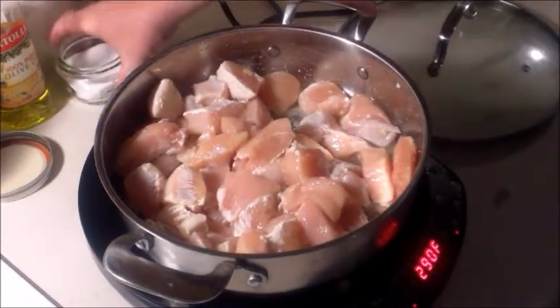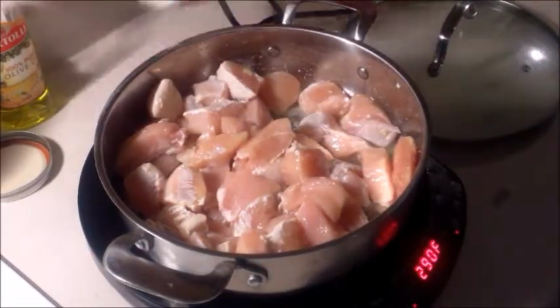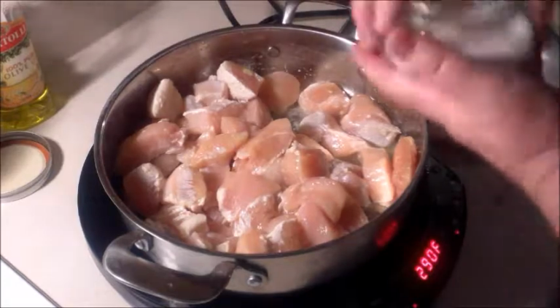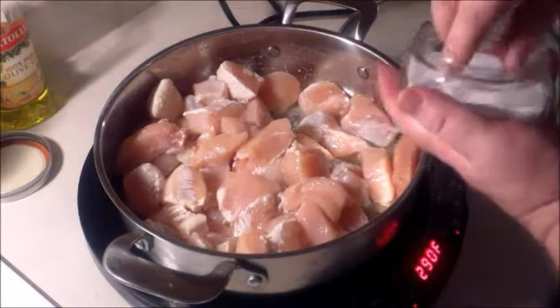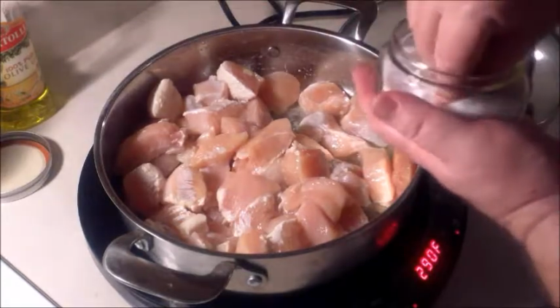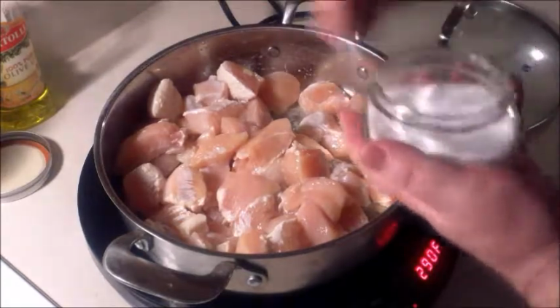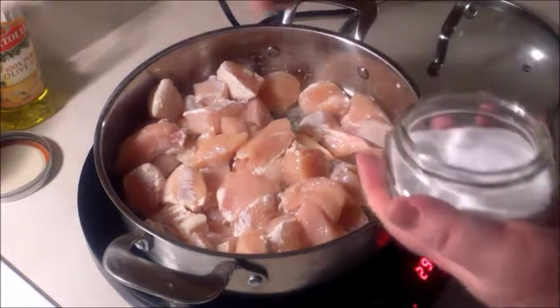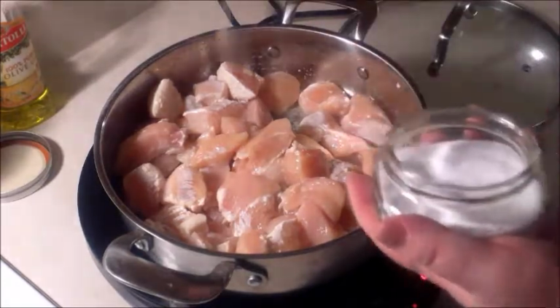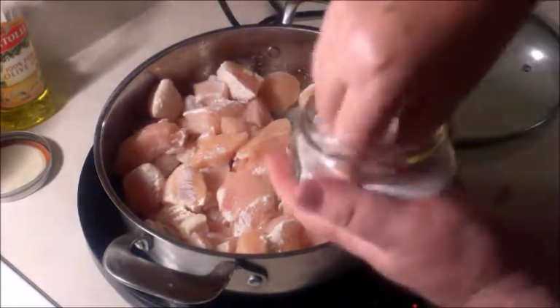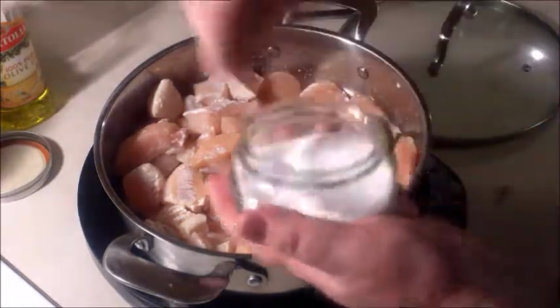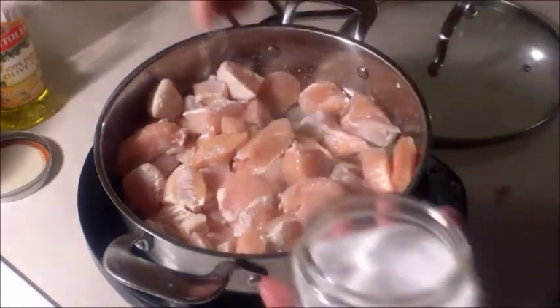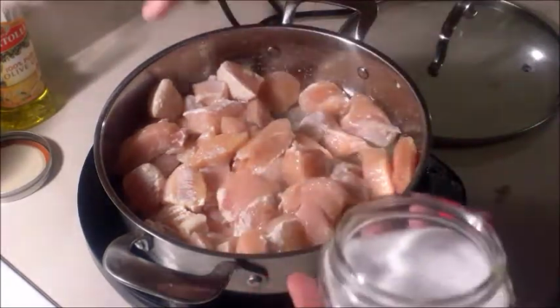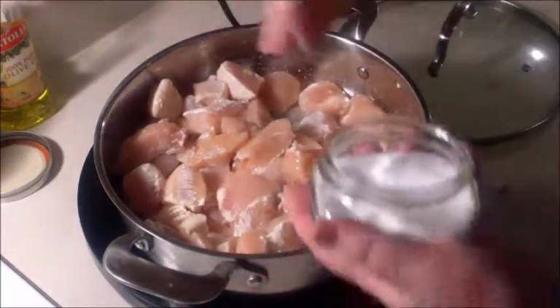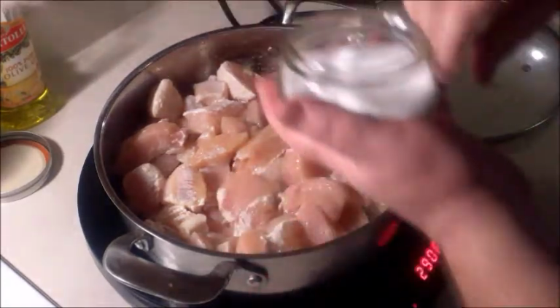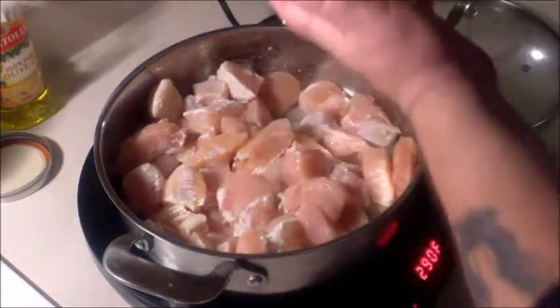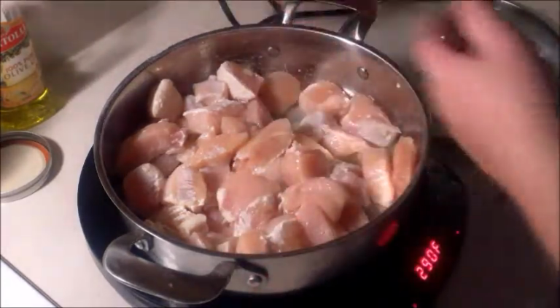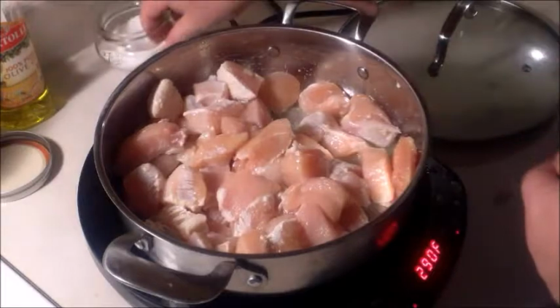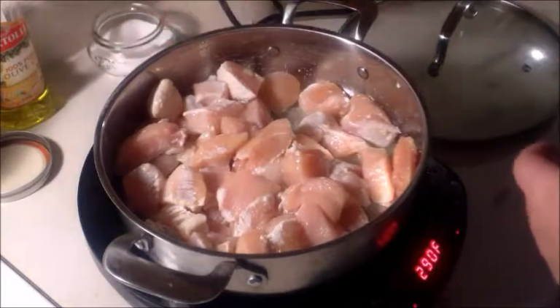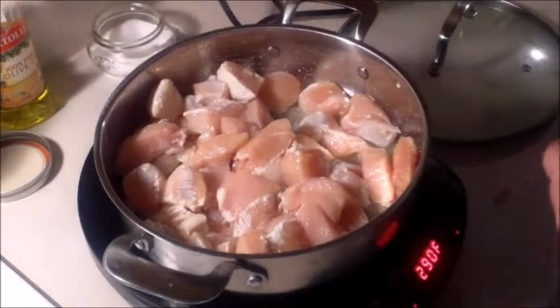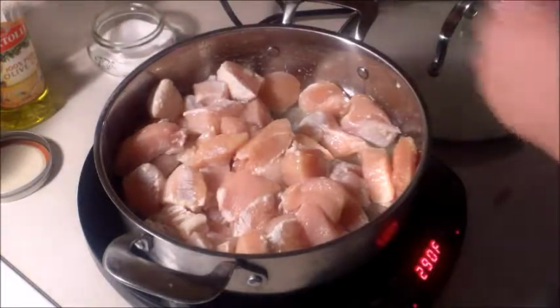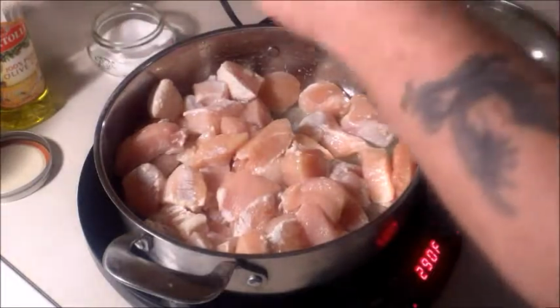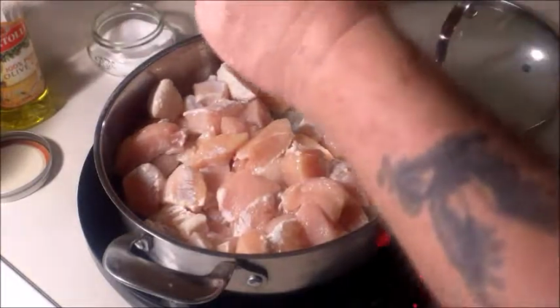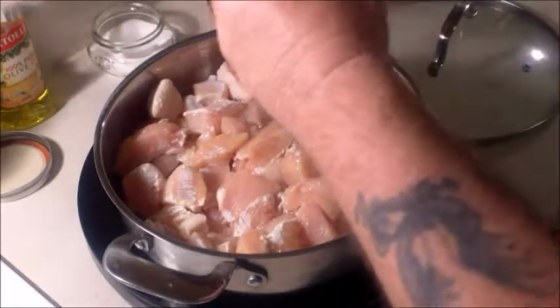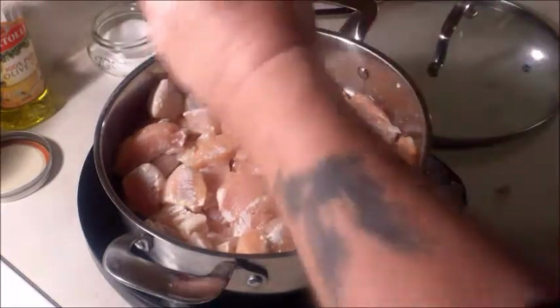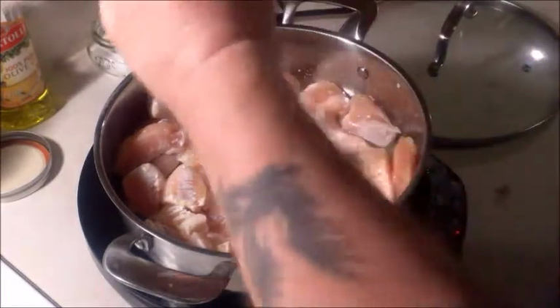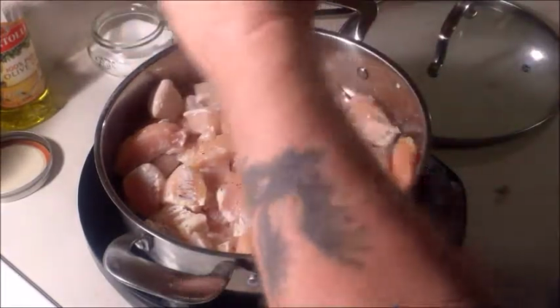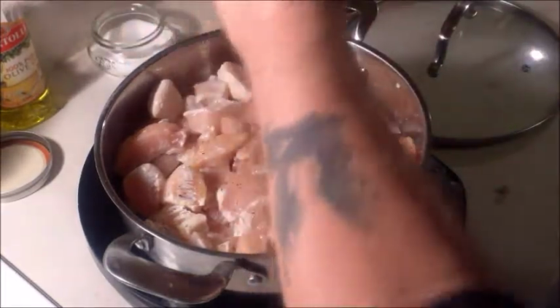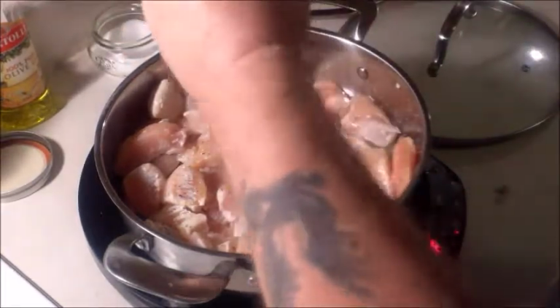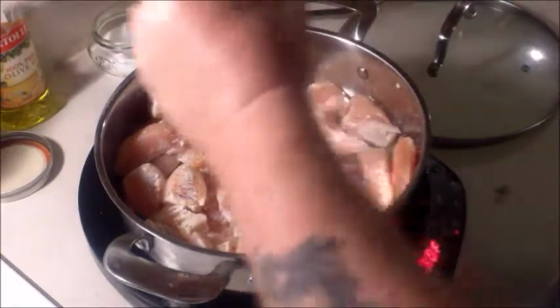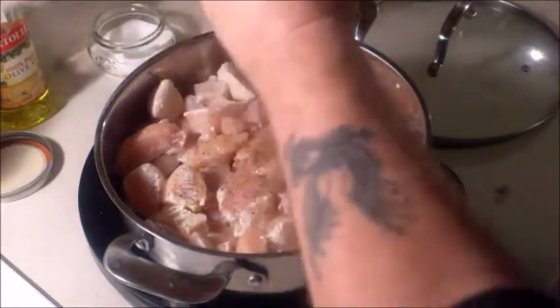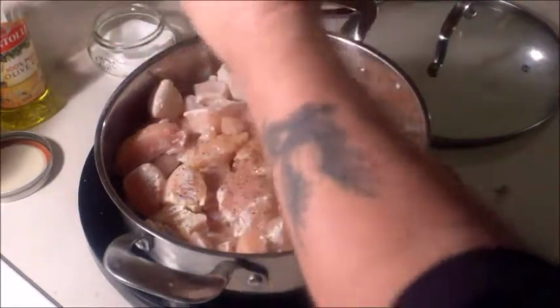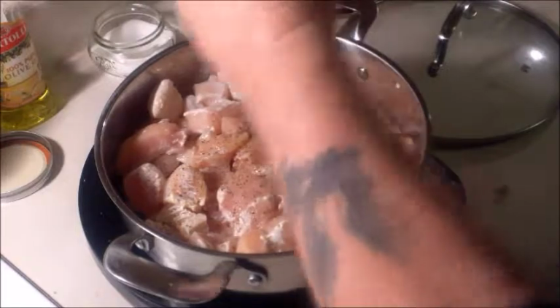I'd like to go ahead and cook this down a little bit. Throw some salt on there and pepper — gotta have the pepper.